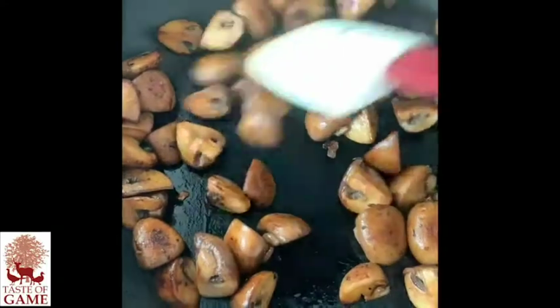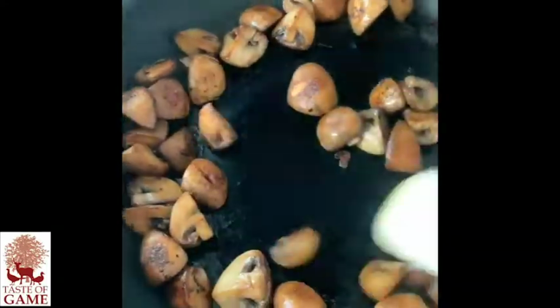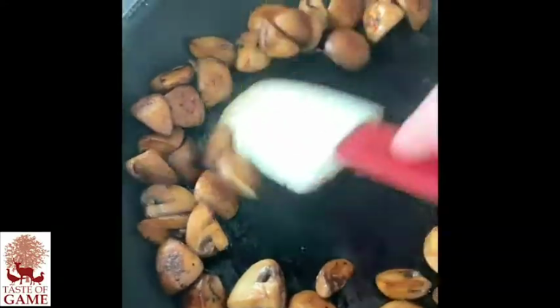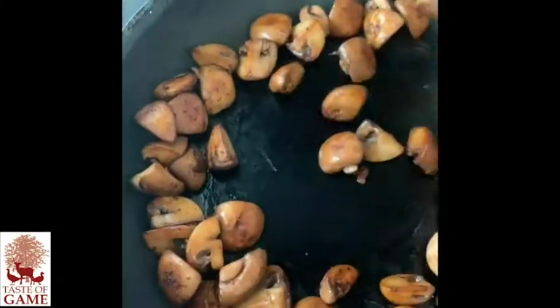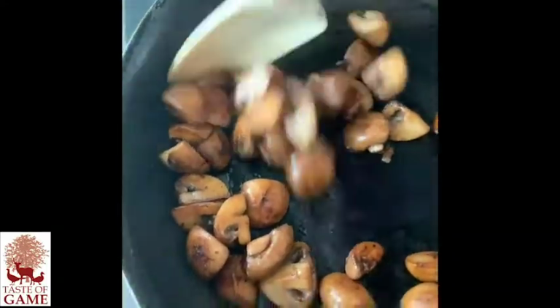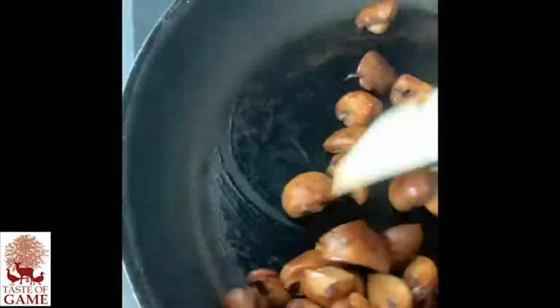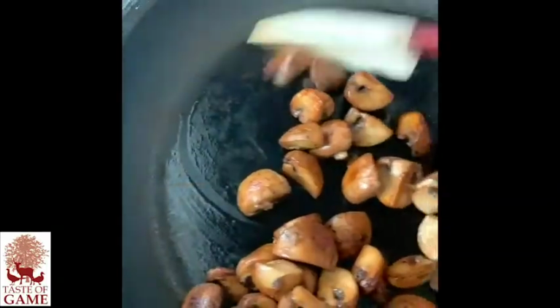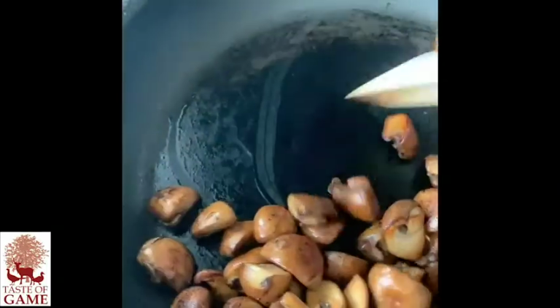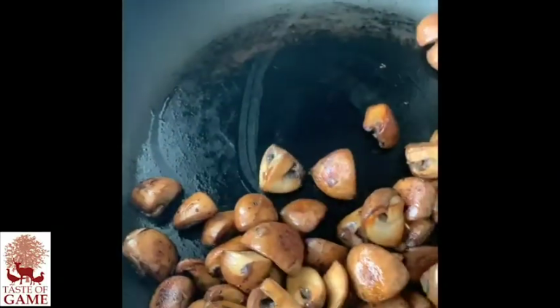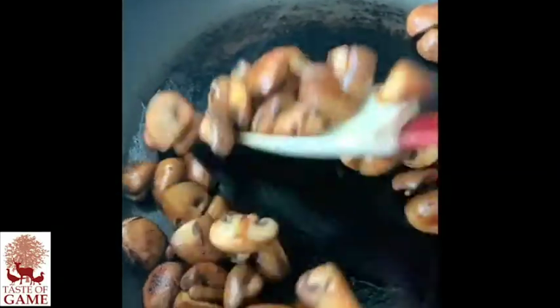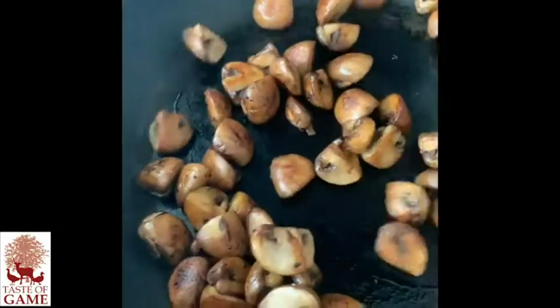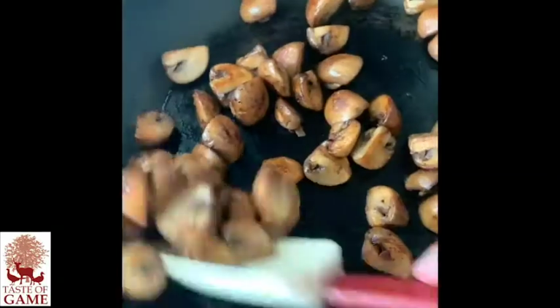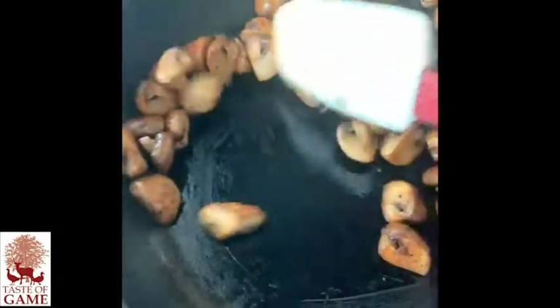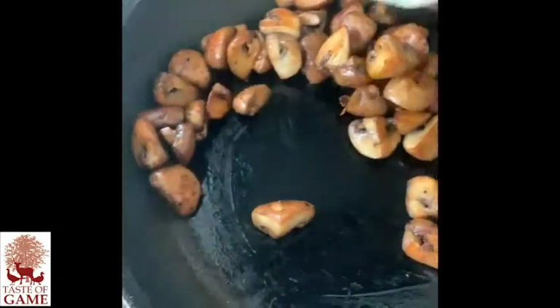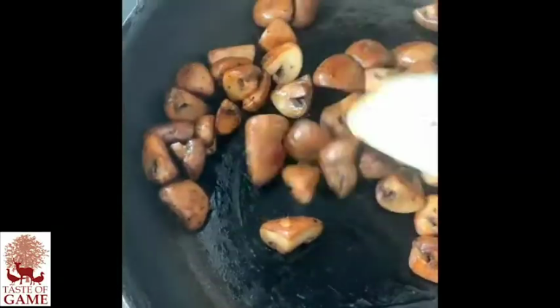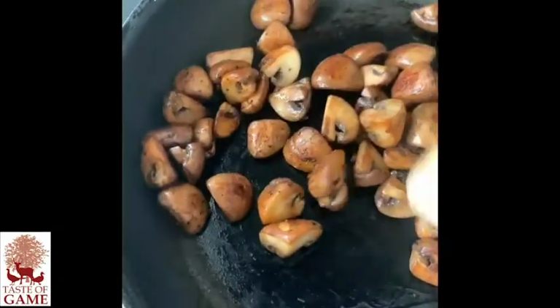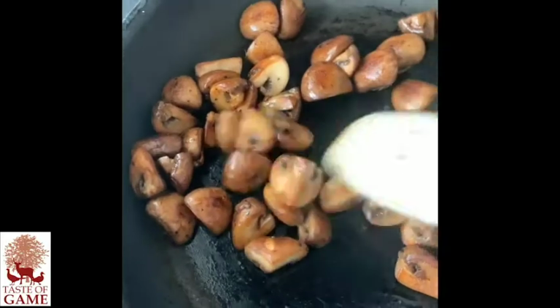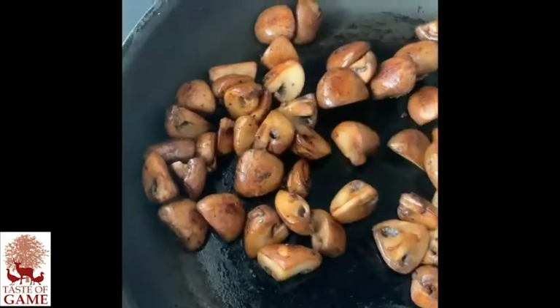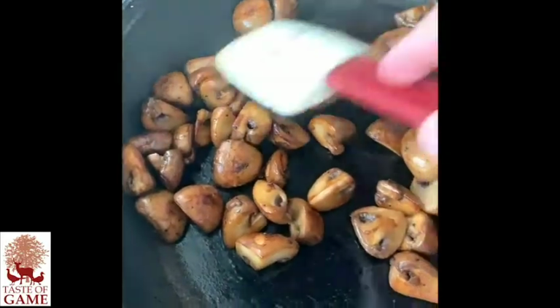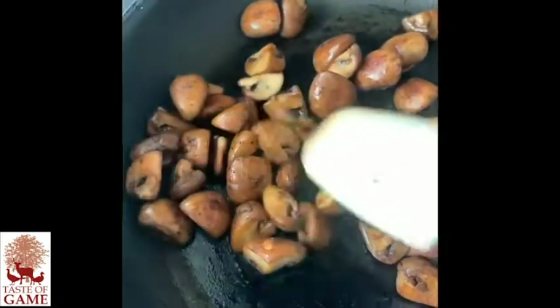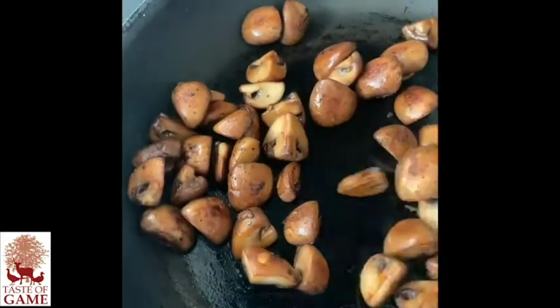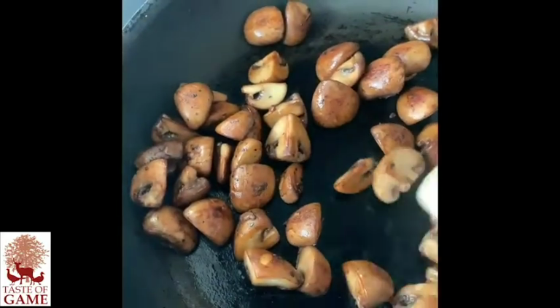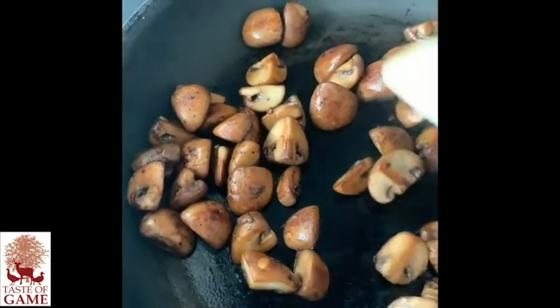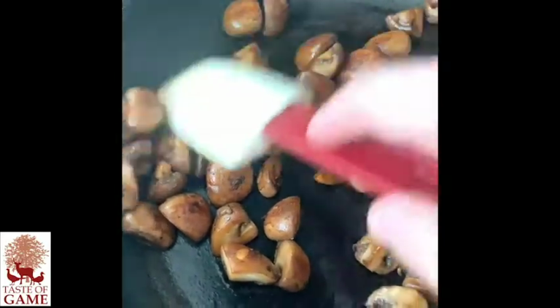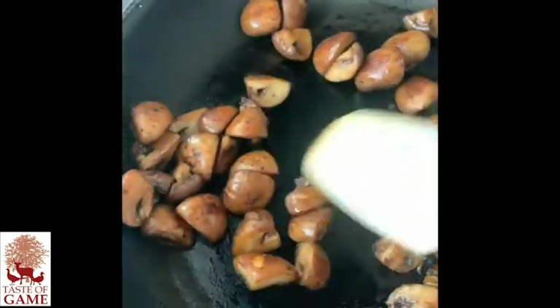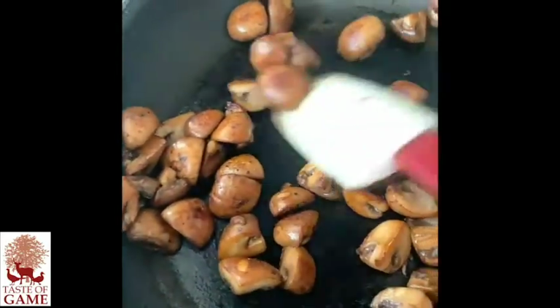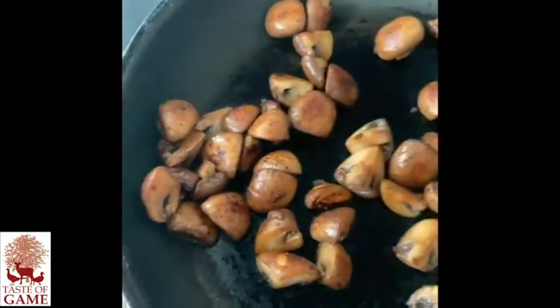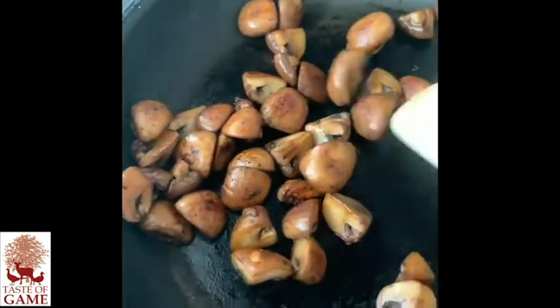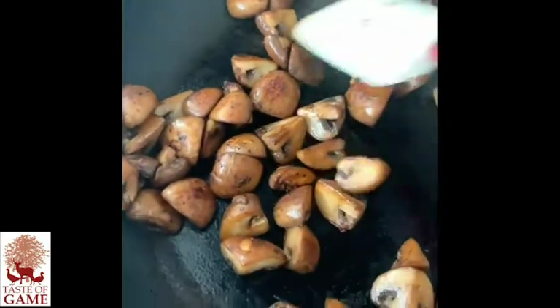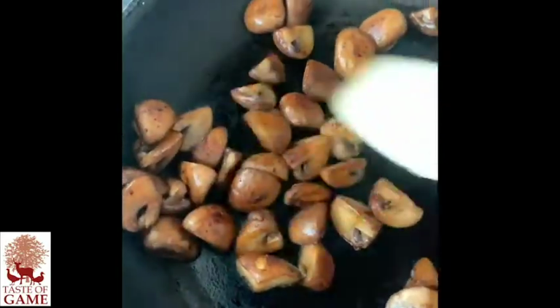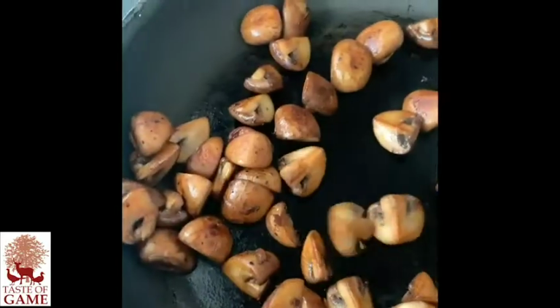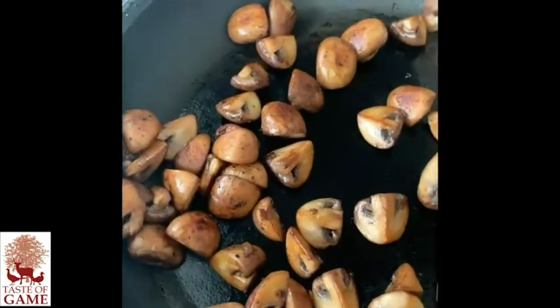Most importantly, I've drawn out most of the water. Just got another few minutes and they're done. I'm going to take them off, cool them and then blitz them to a cold duxelles paste.